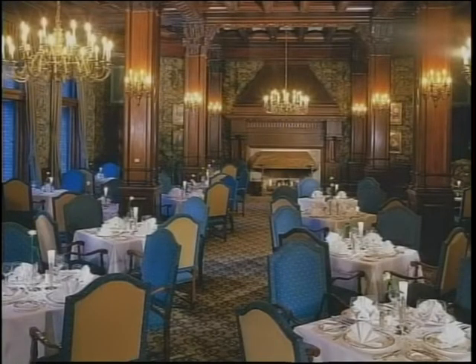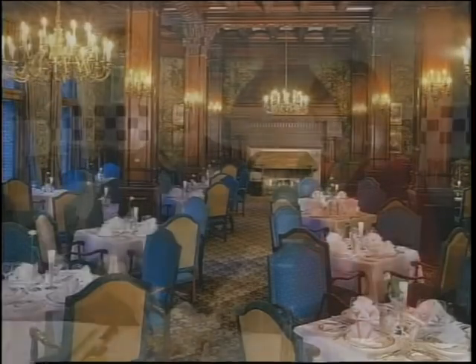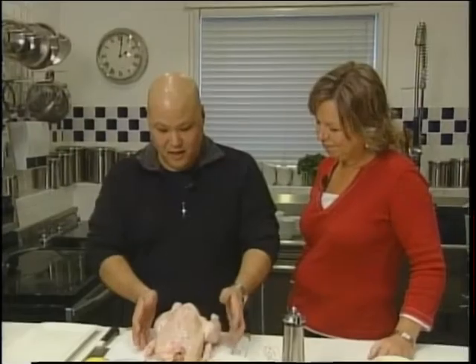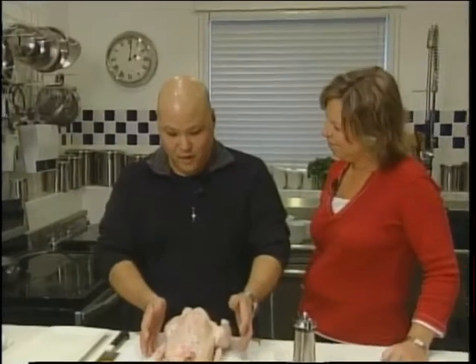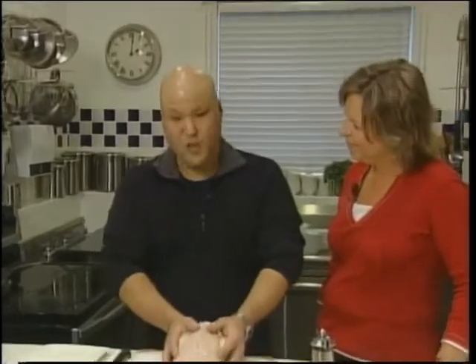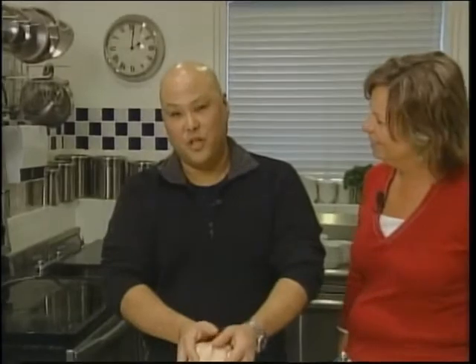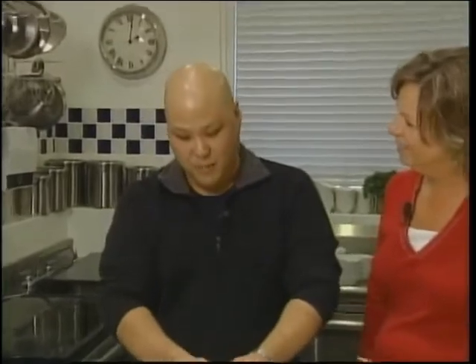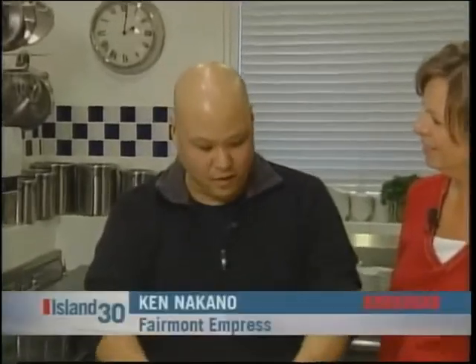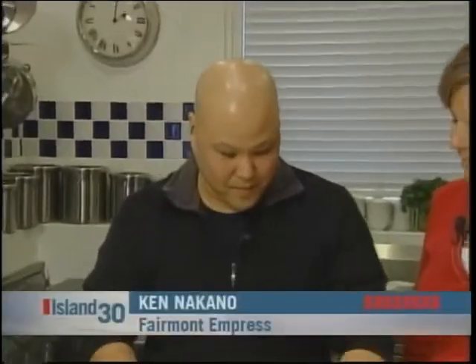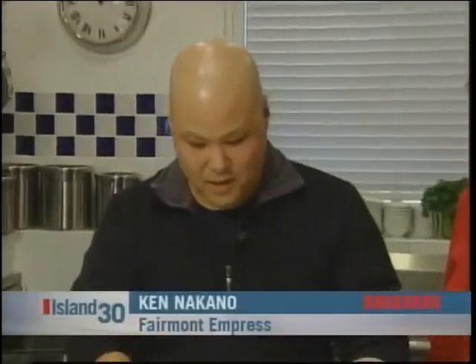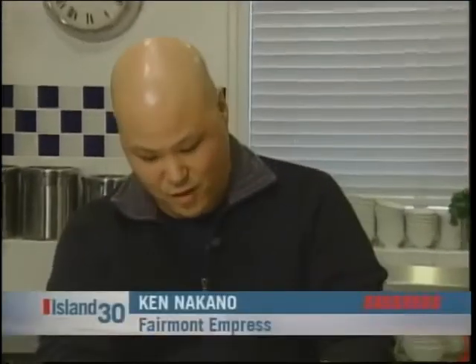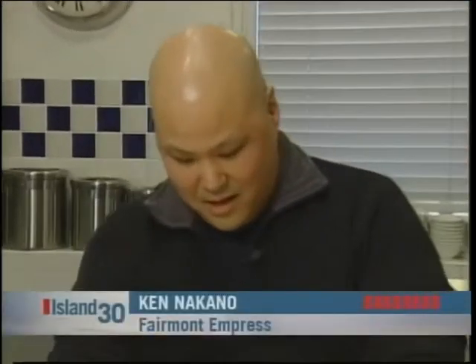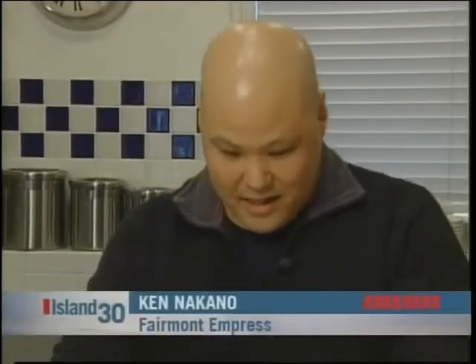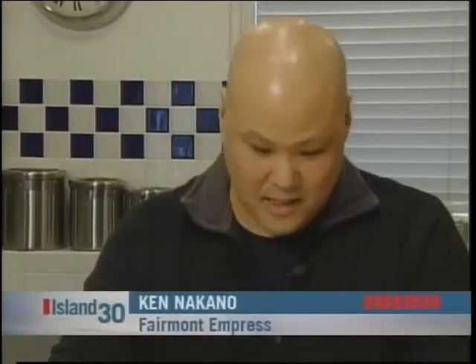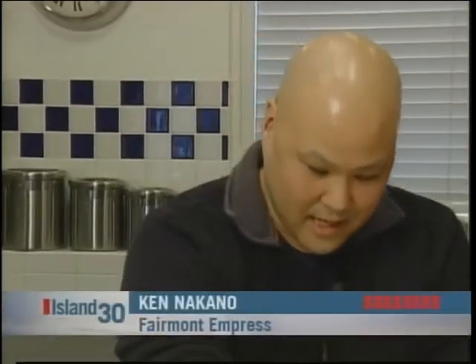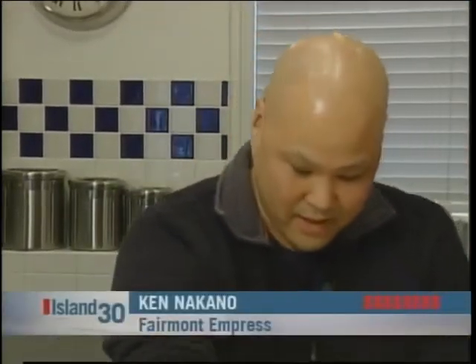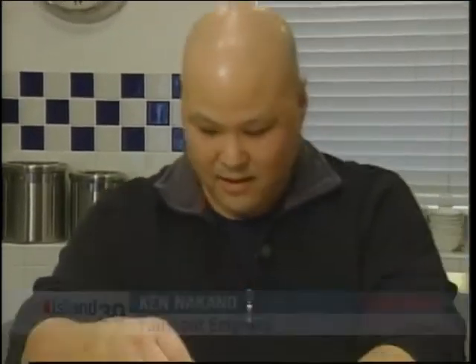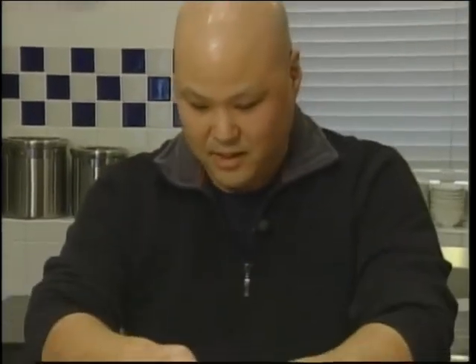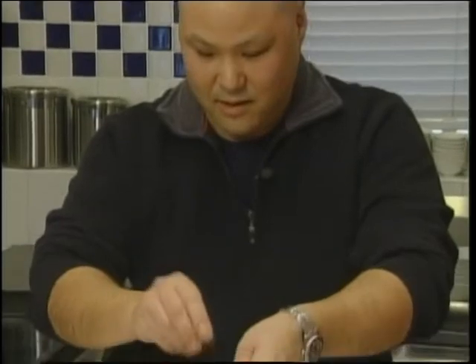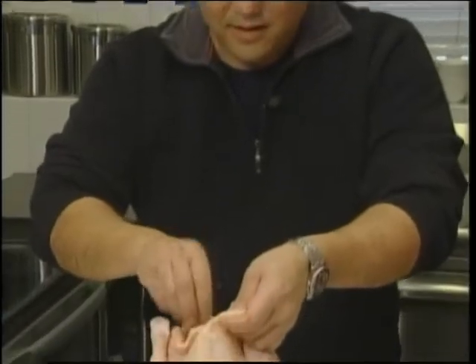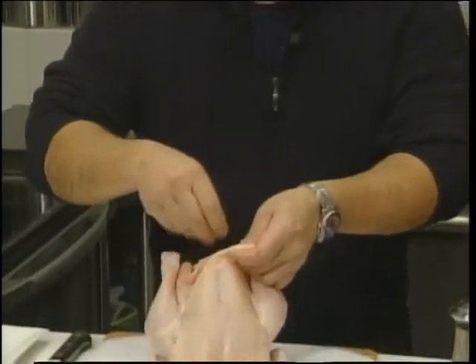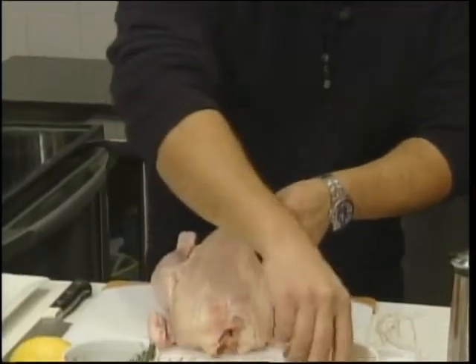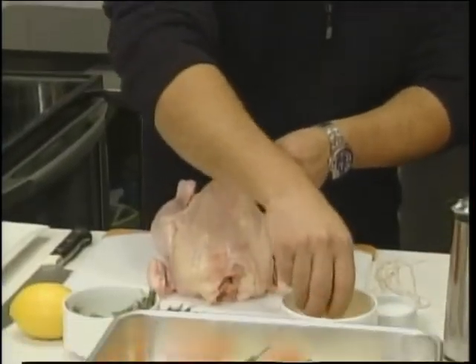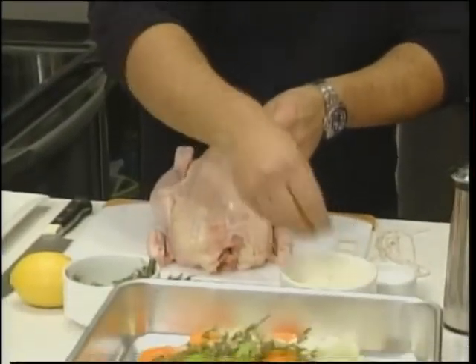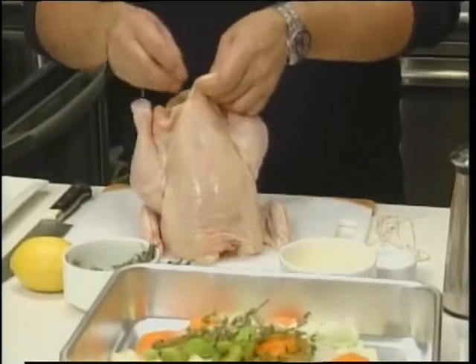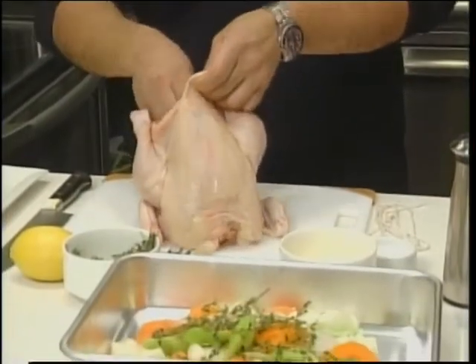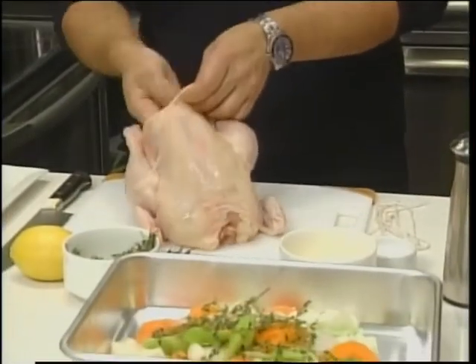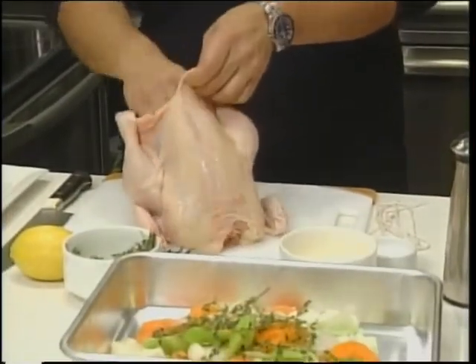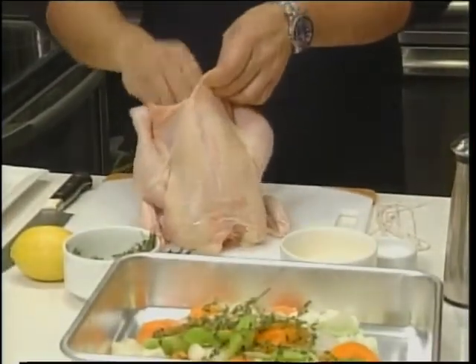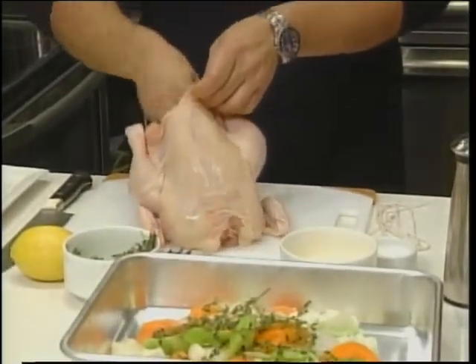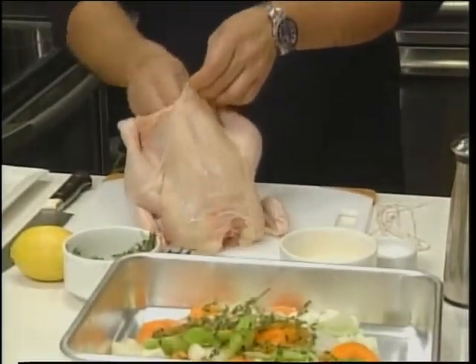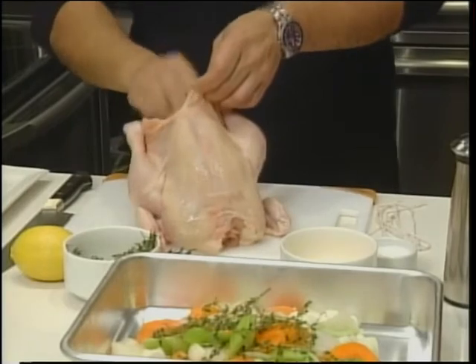First off, I wash and rinse the chicken and pat it dry. Once it's all dry, I season the inside cavity with a little bit of salt. Add a little bit of garlic — don't be shy. Maybe one or two cloves is good.